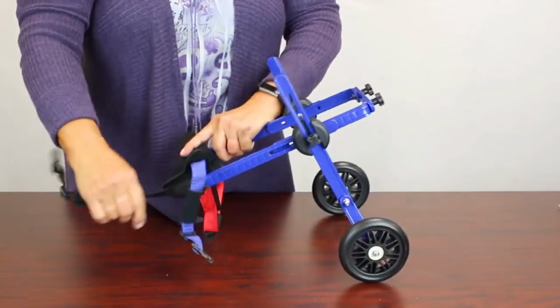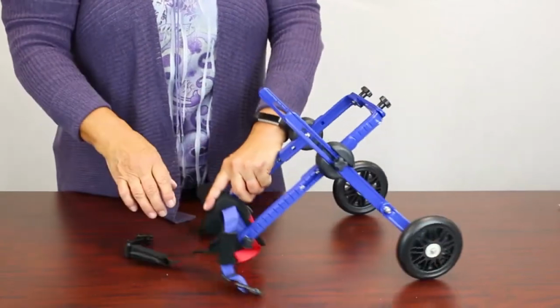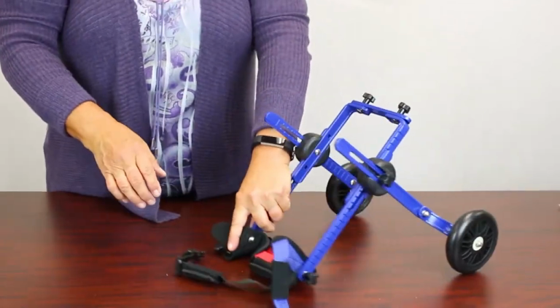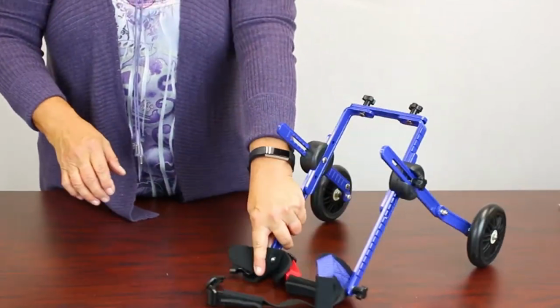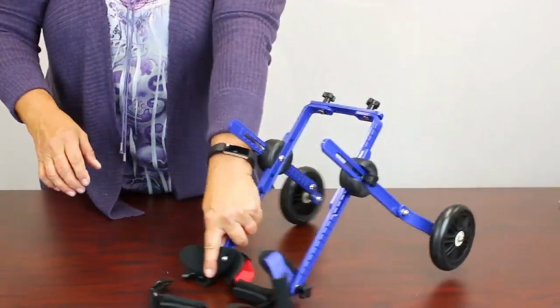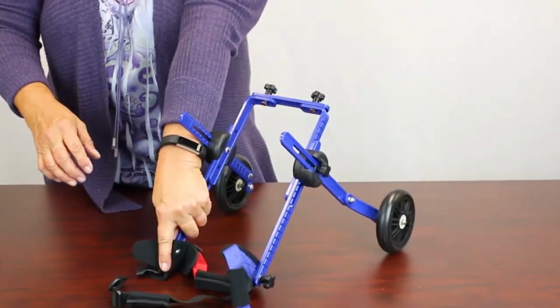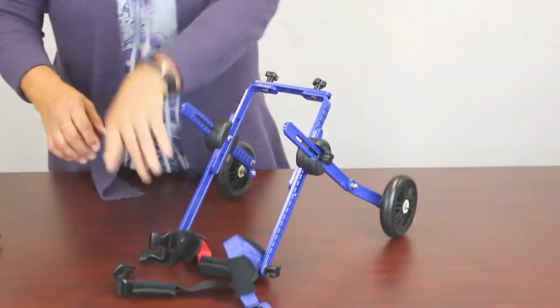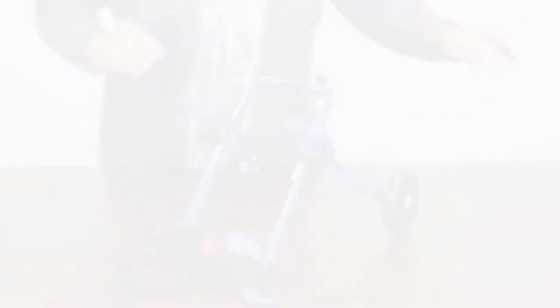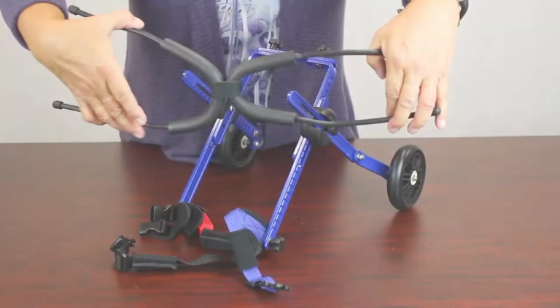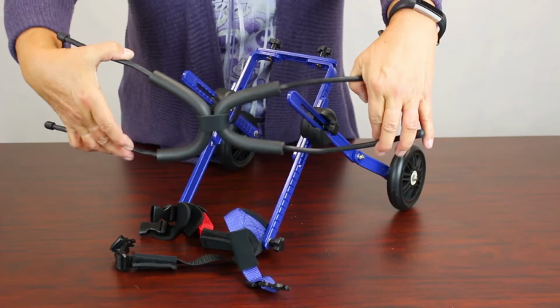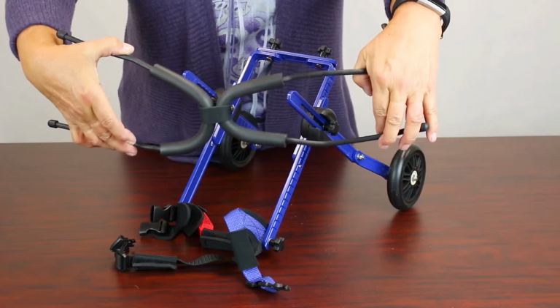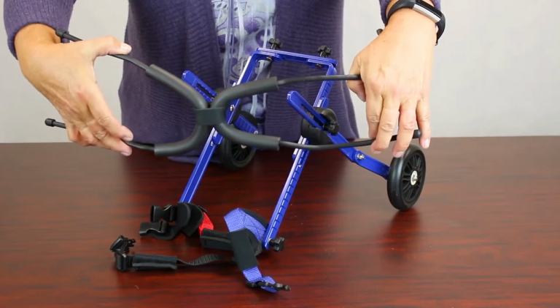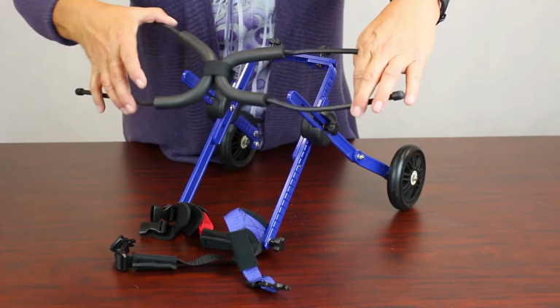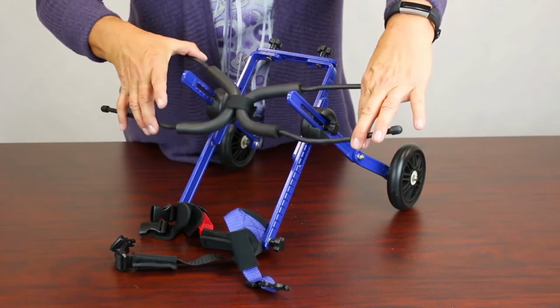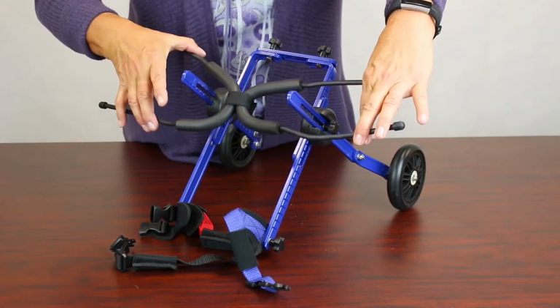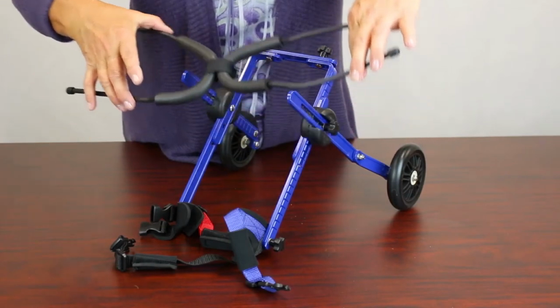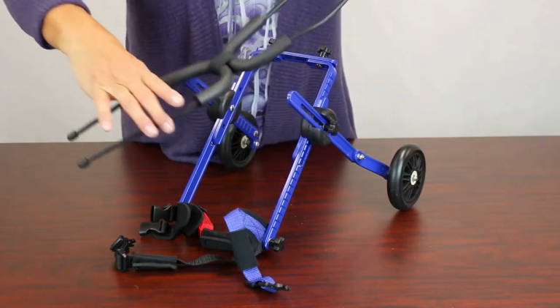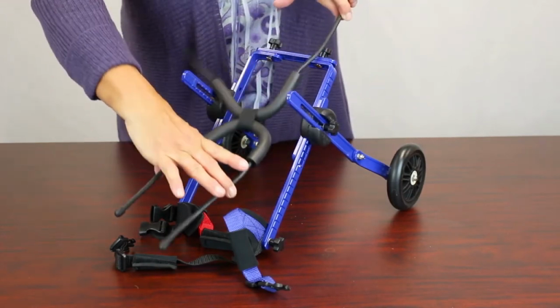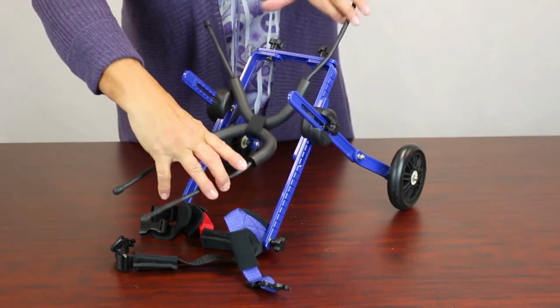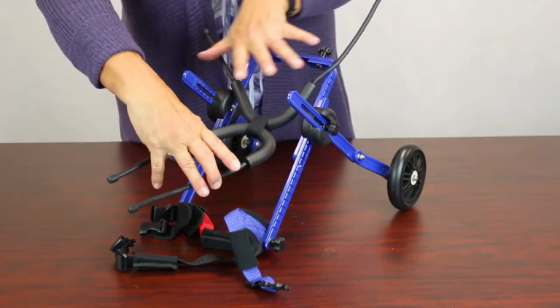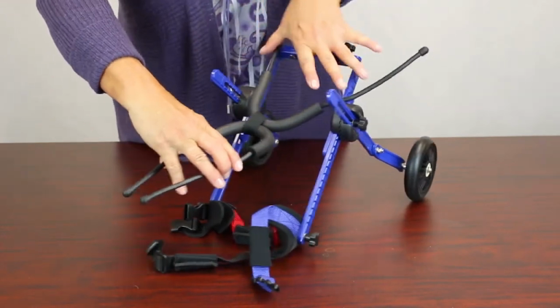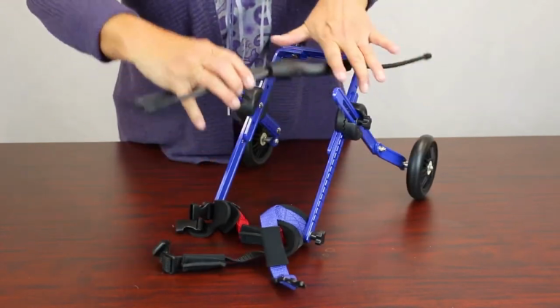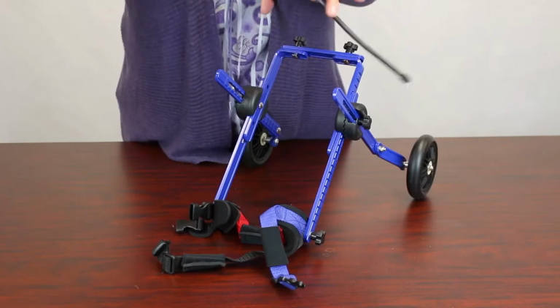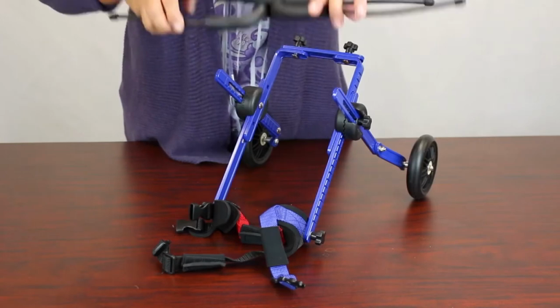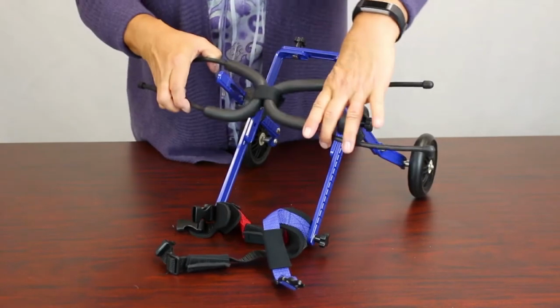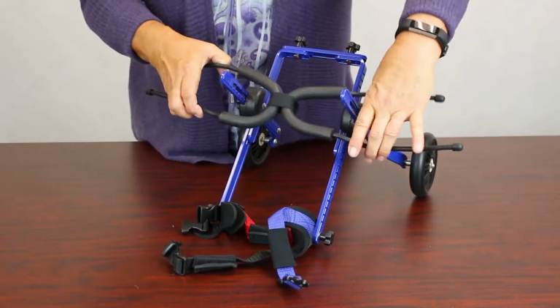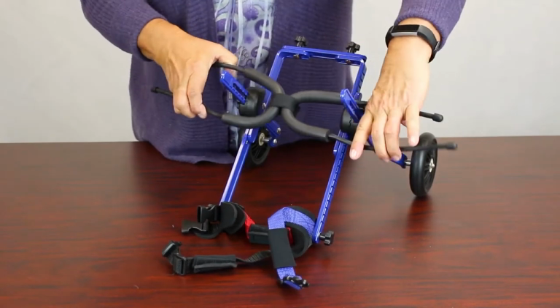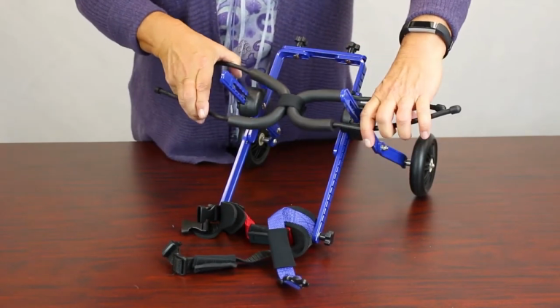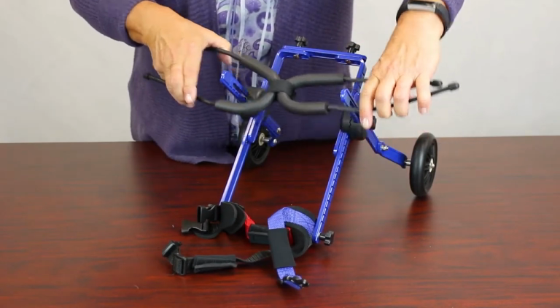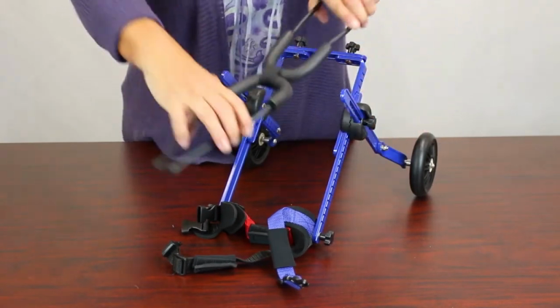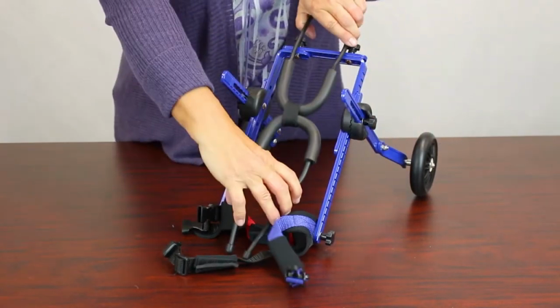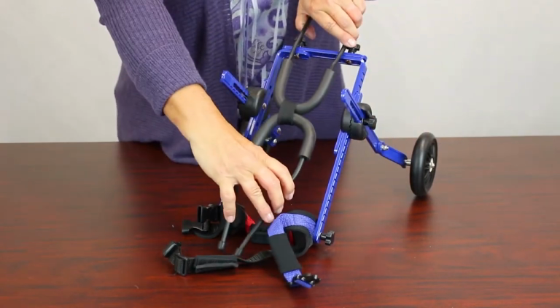Next, attach the leg ring. When installed it's going to look like two C's and not two V's.